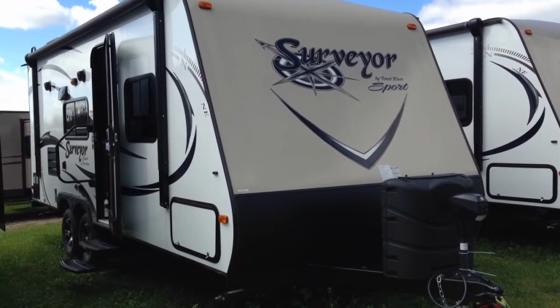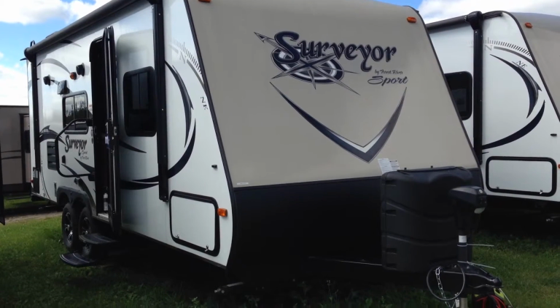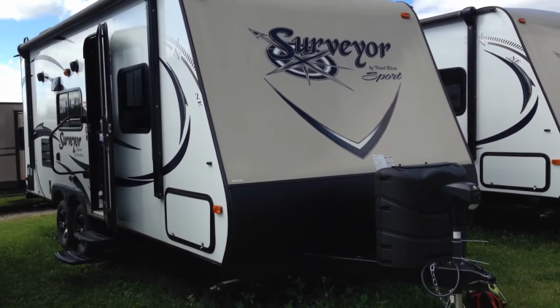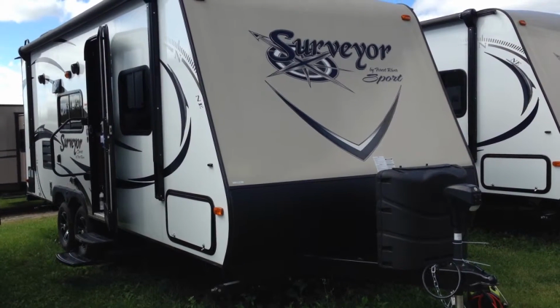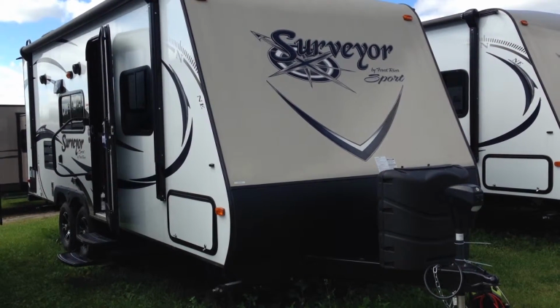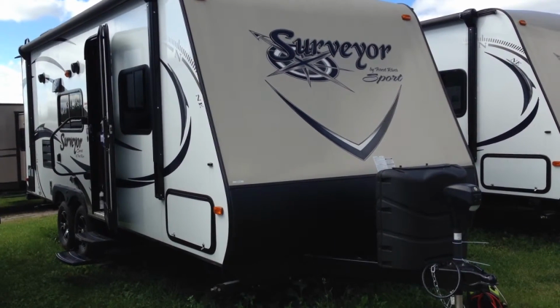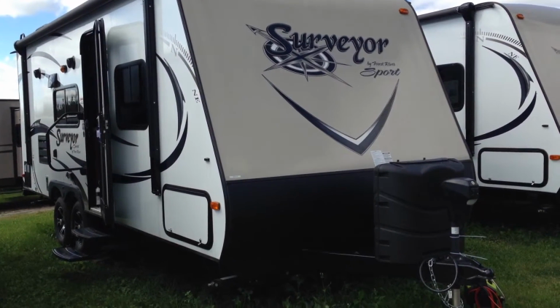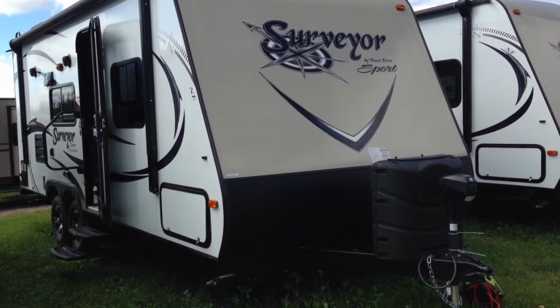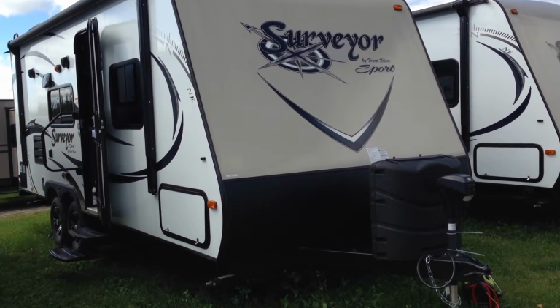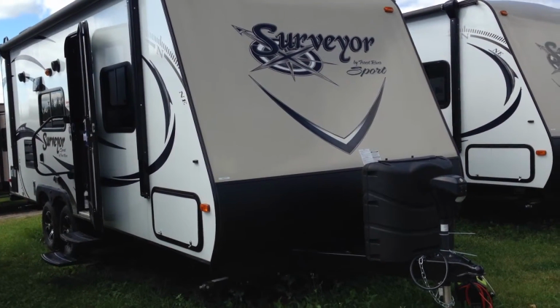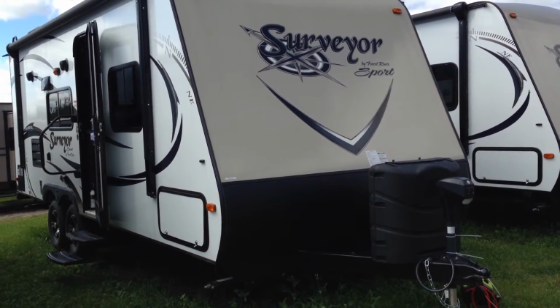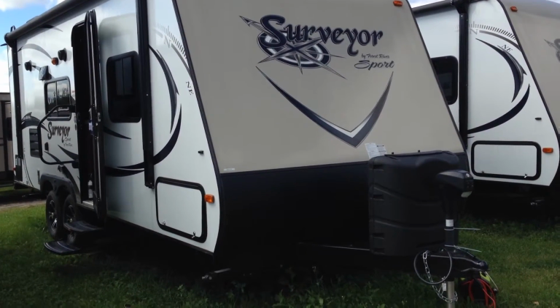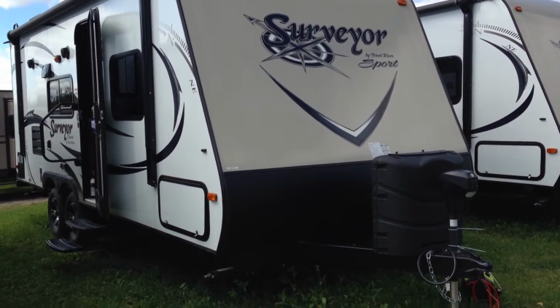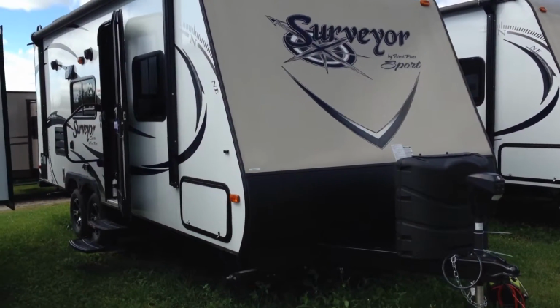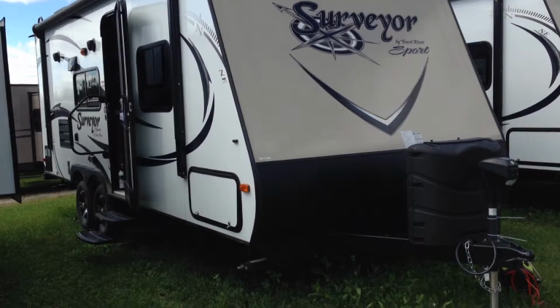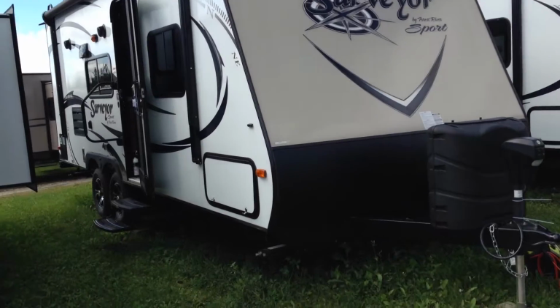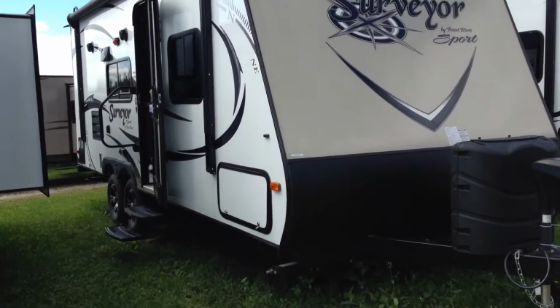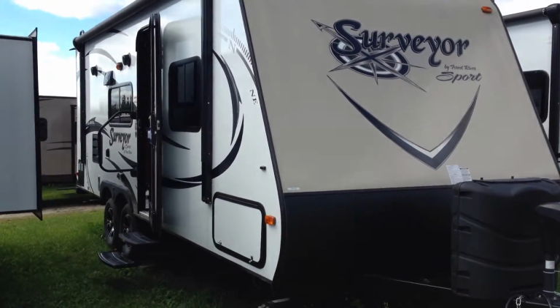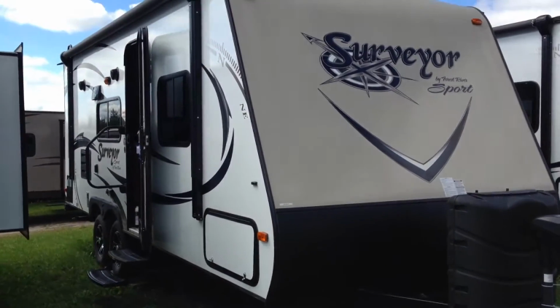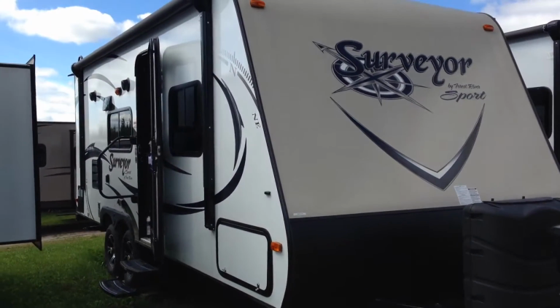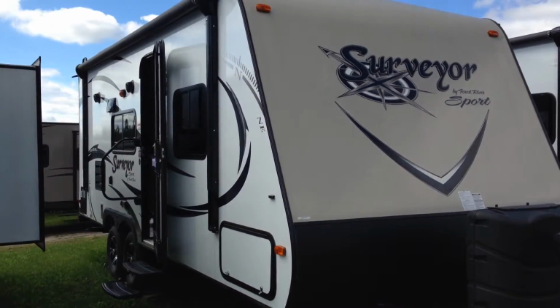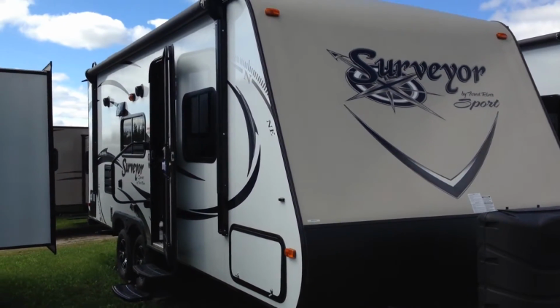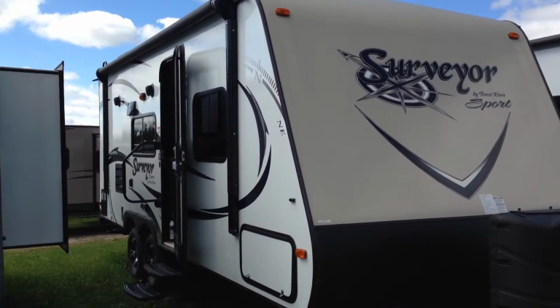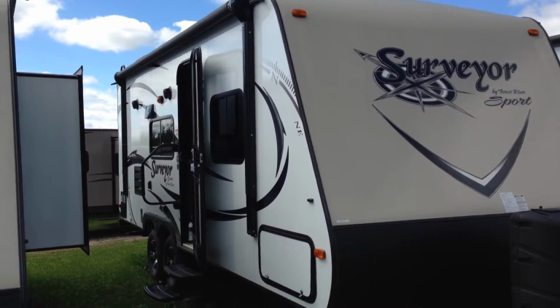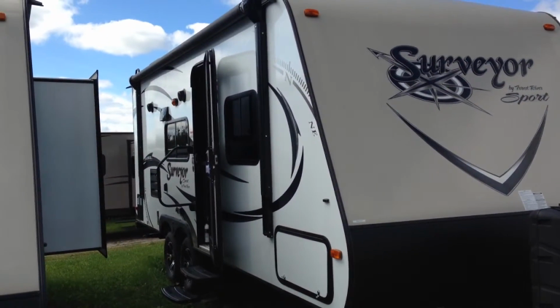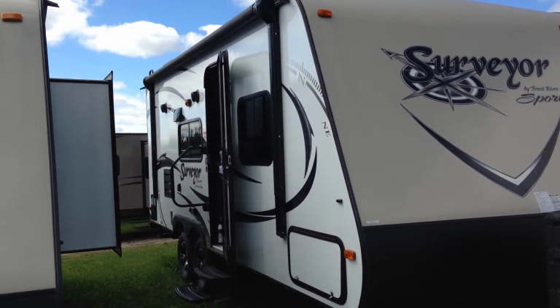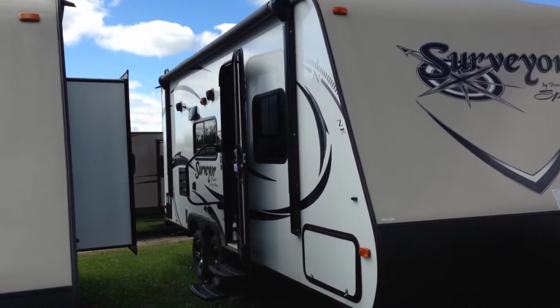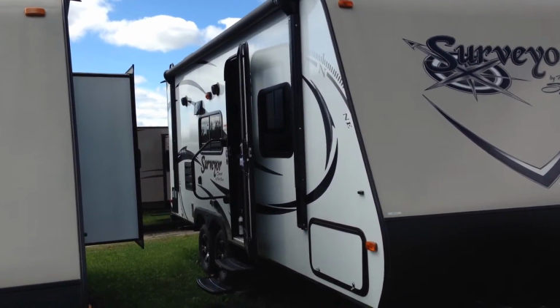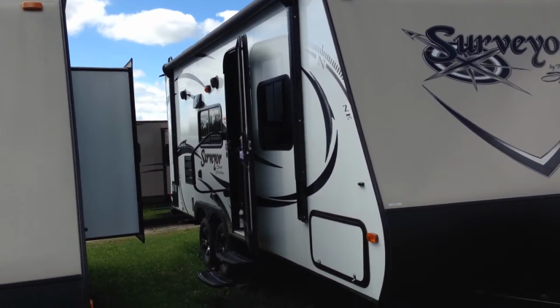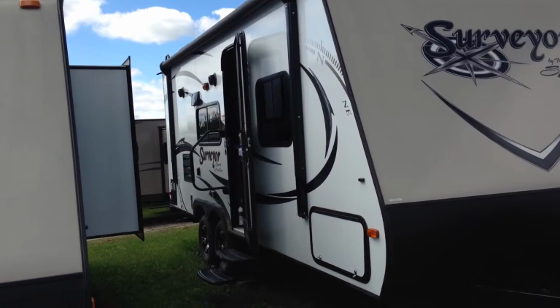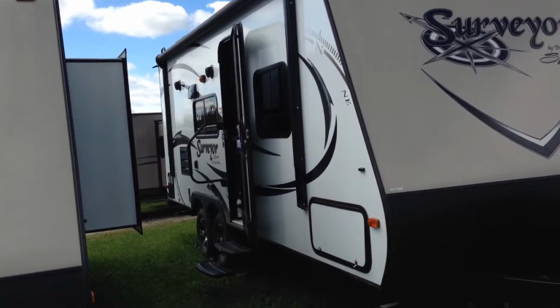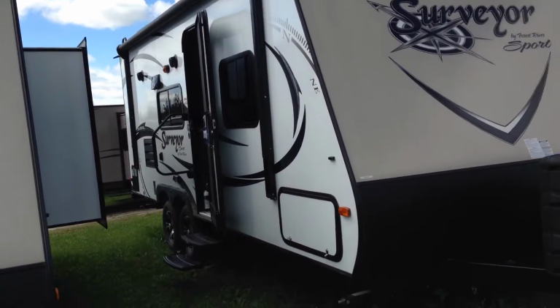You'll see on the front there it has two propane tanks along with a power tongue lift, and it's got a nice big awning on the outside, almost the full length of the trailer, with the LED light bar on the outside.